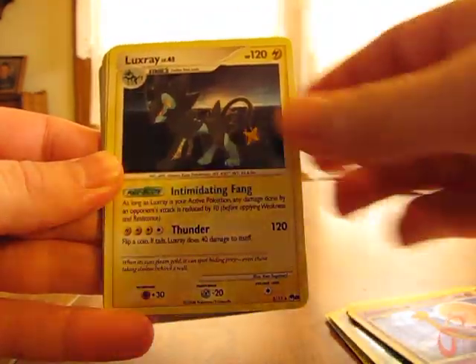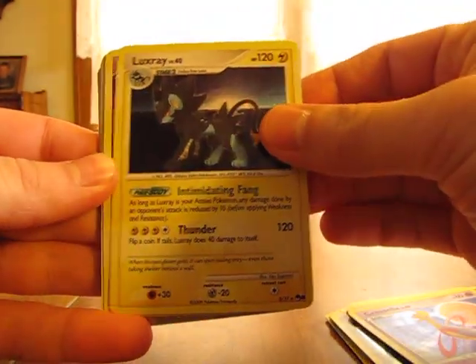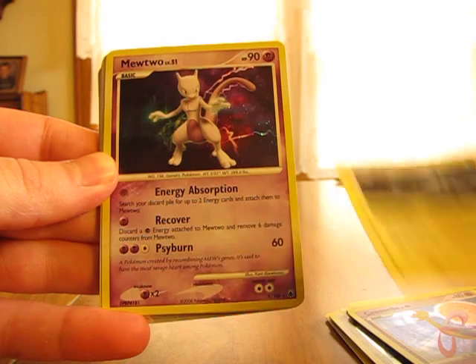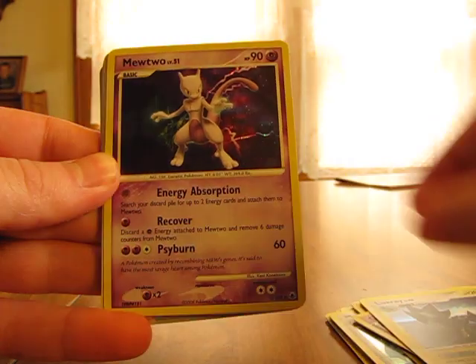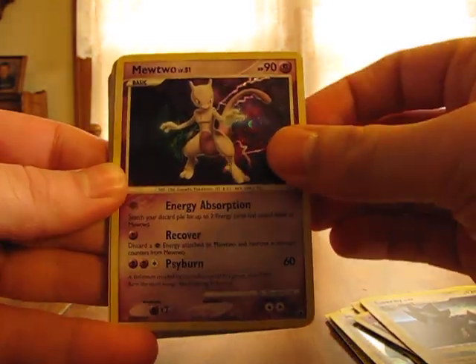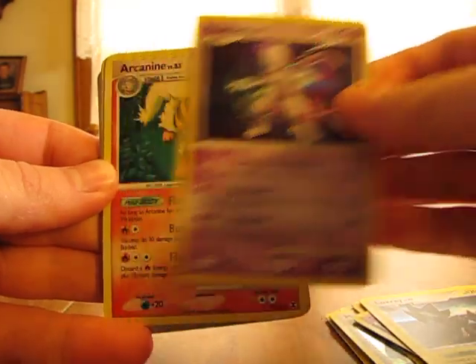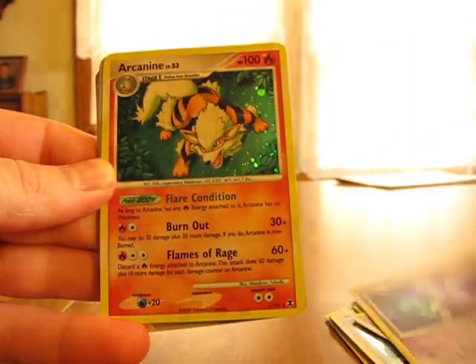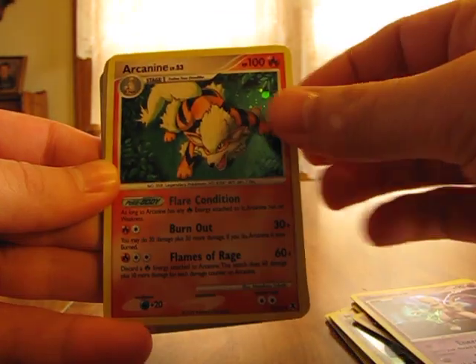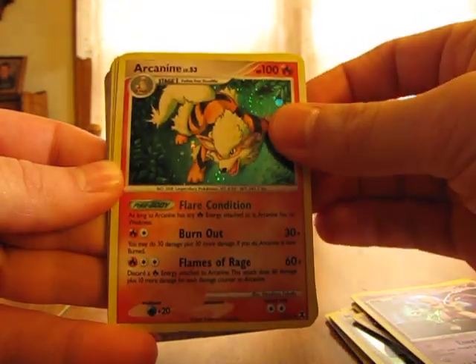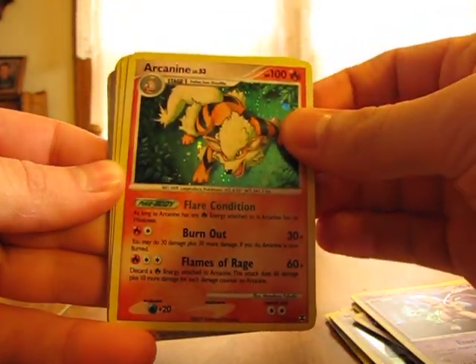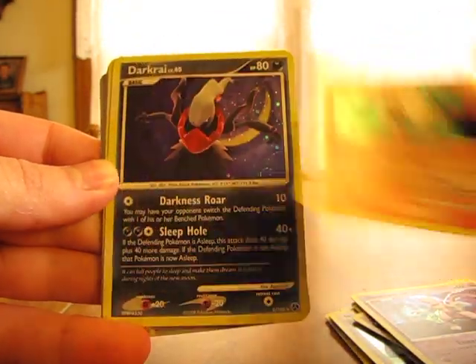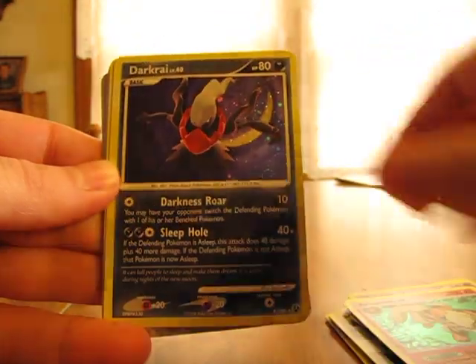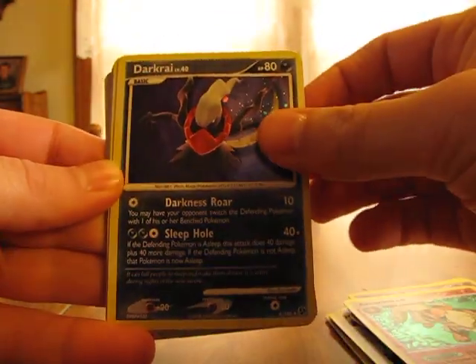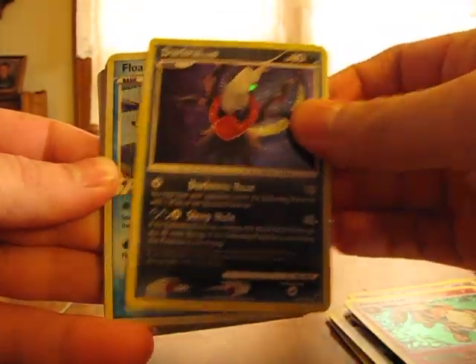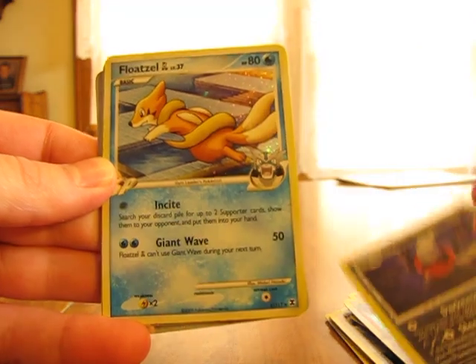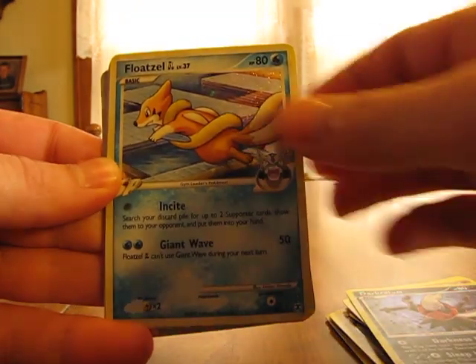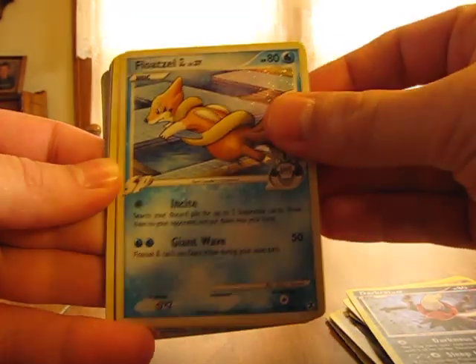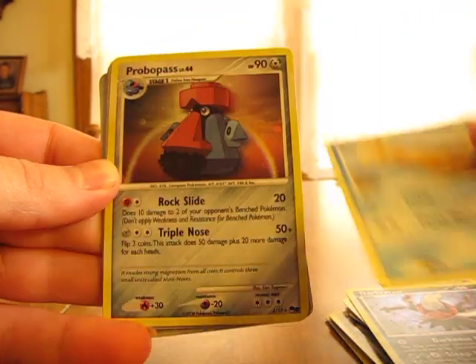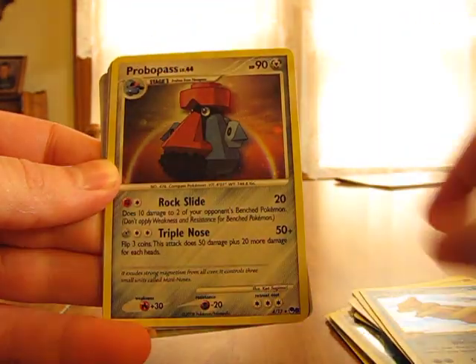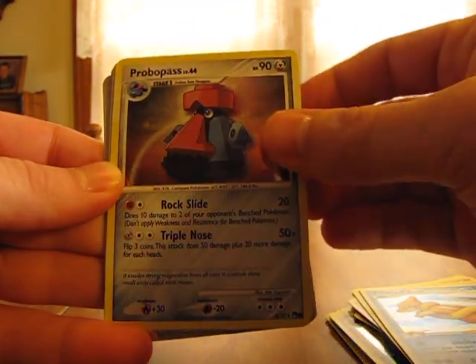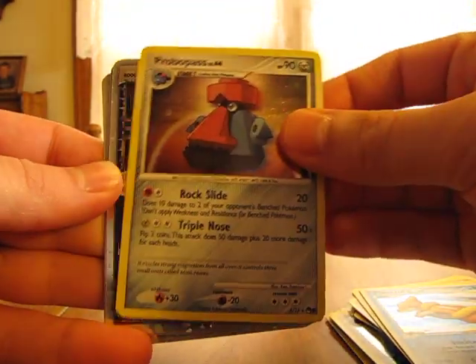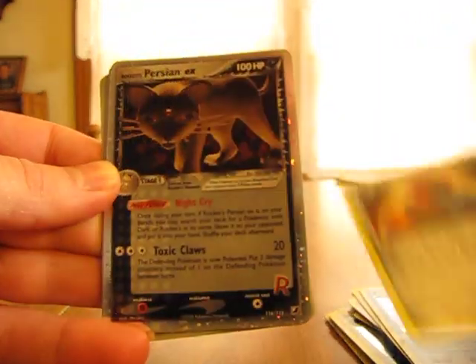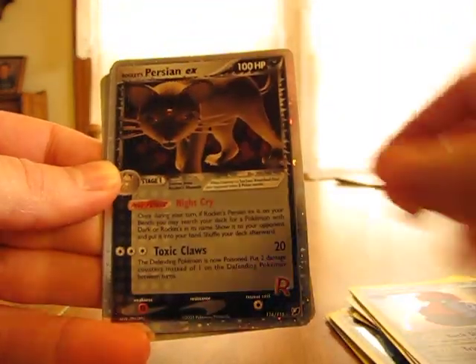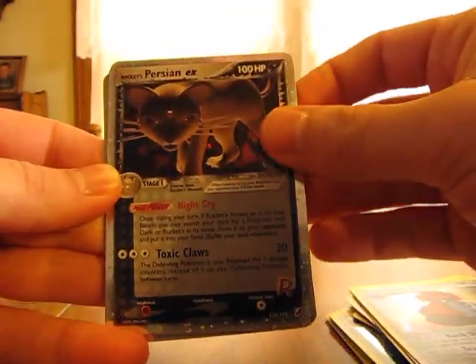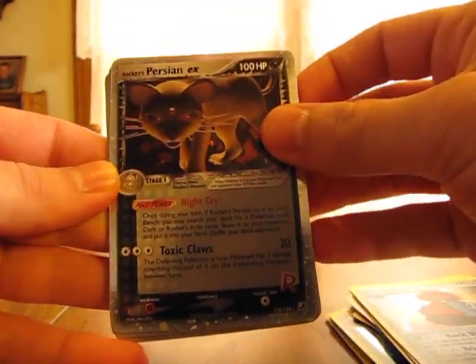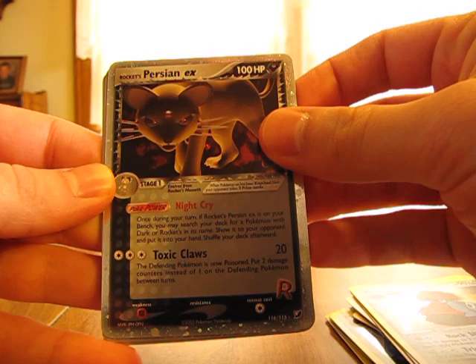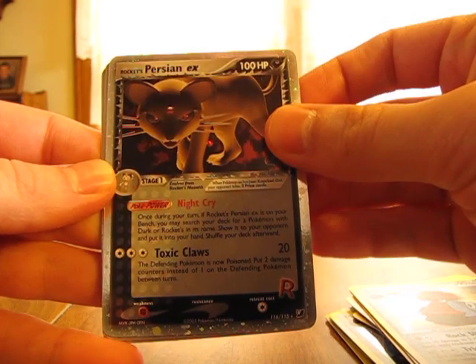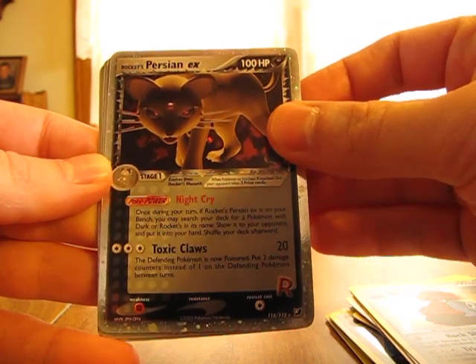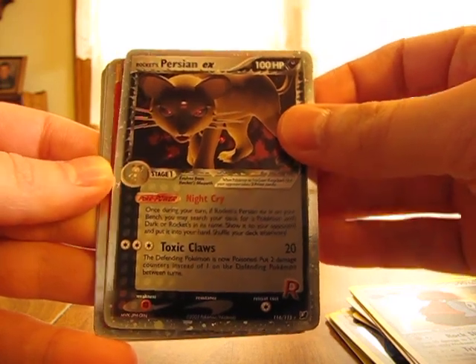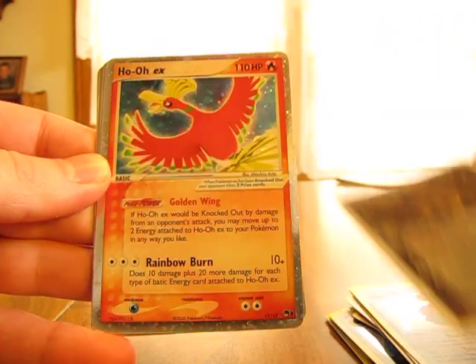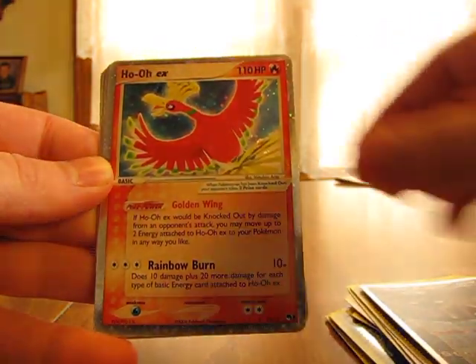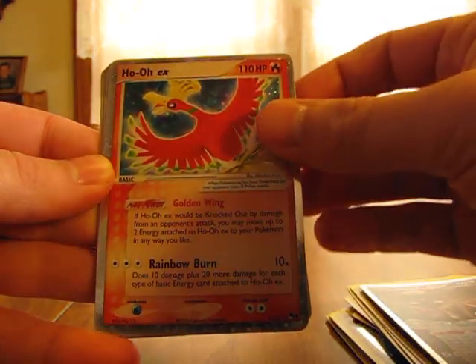Luxray, Mewtwo, Arcanine, Darkrai, Floatzel GL, Probopass. Here's the good stuff right here — Raikou Persian EX, mint condition, Ho-Oh EX.